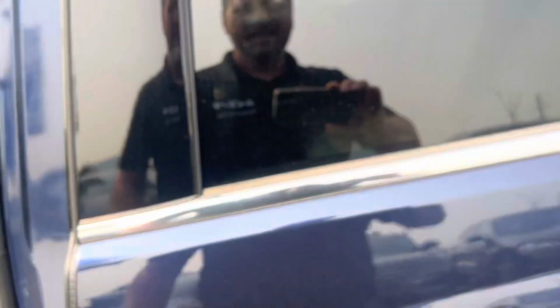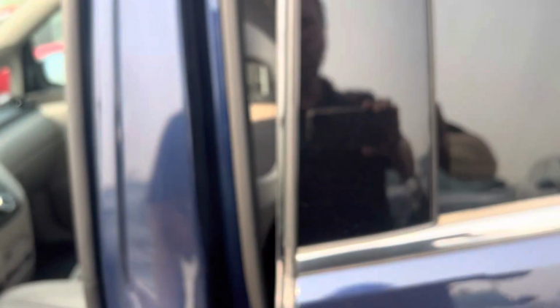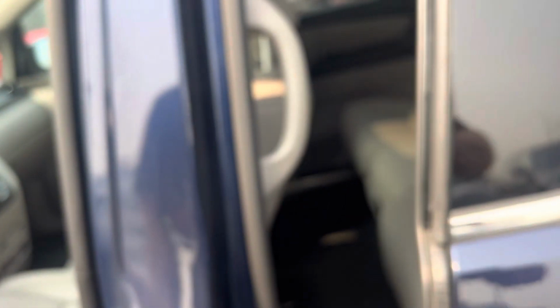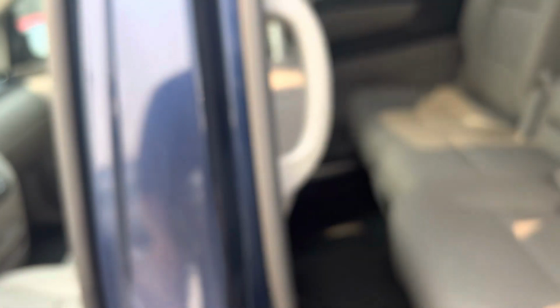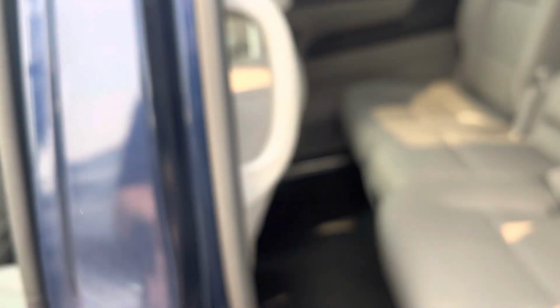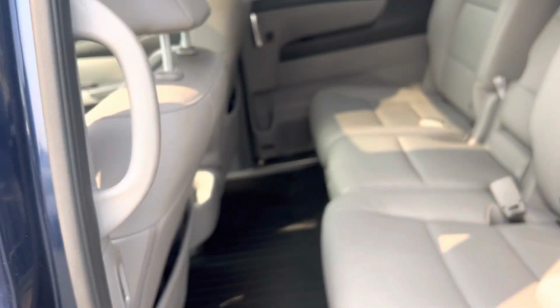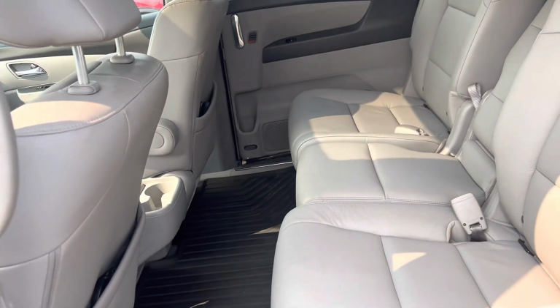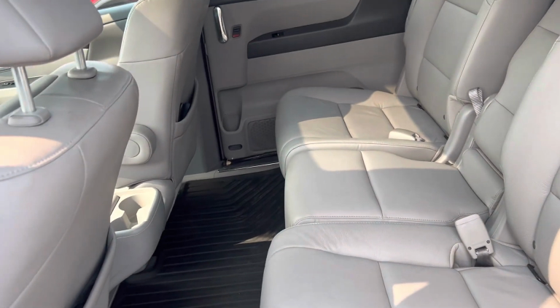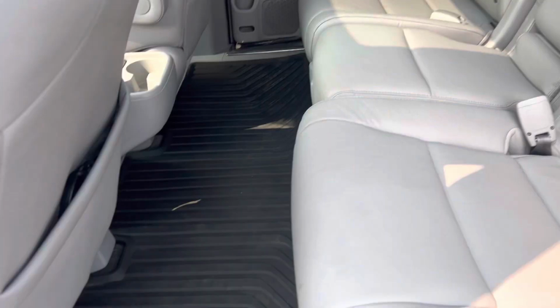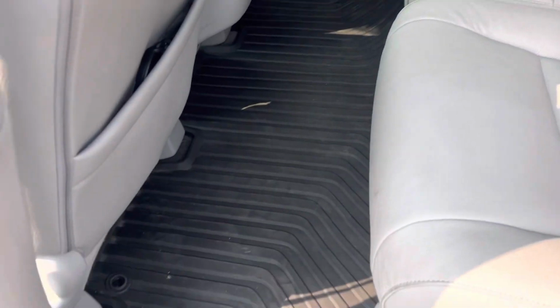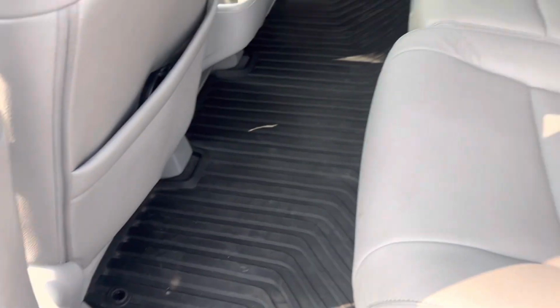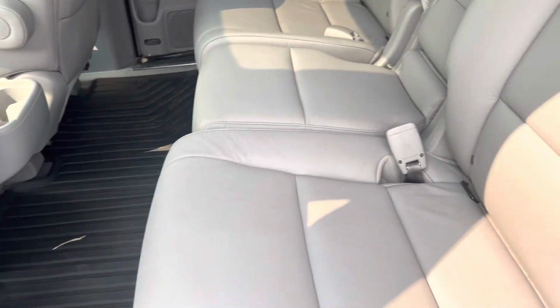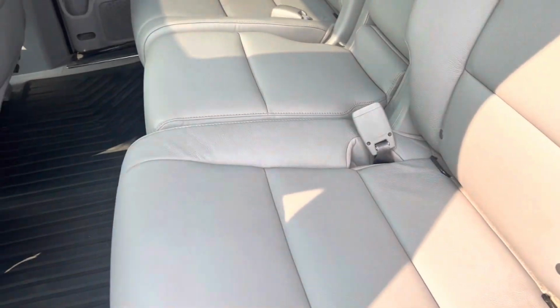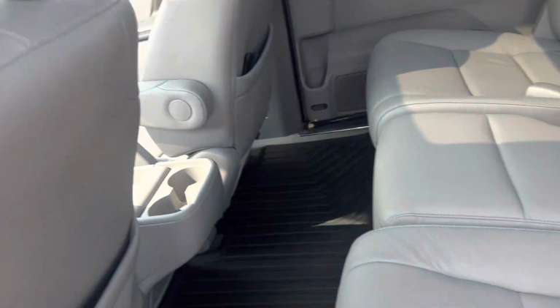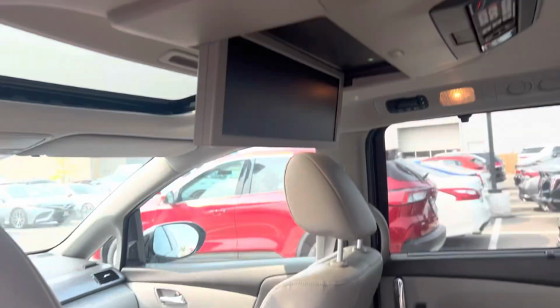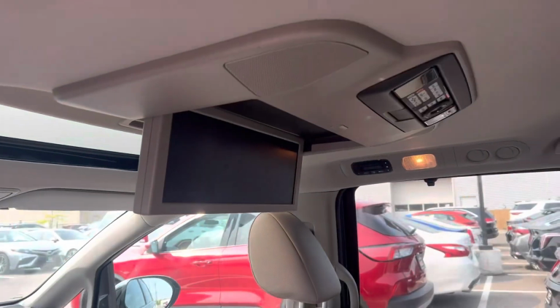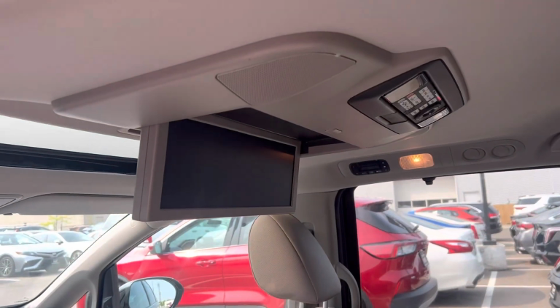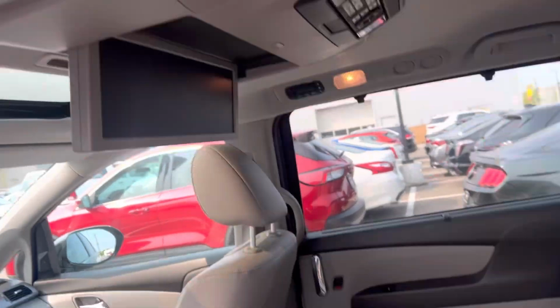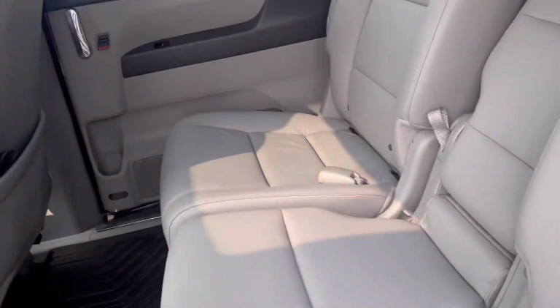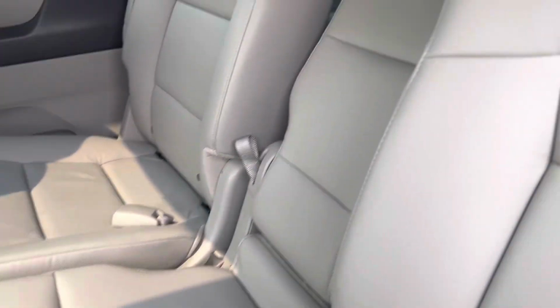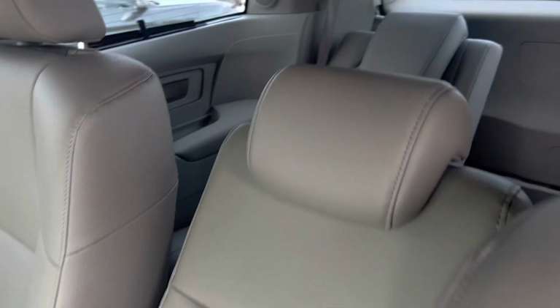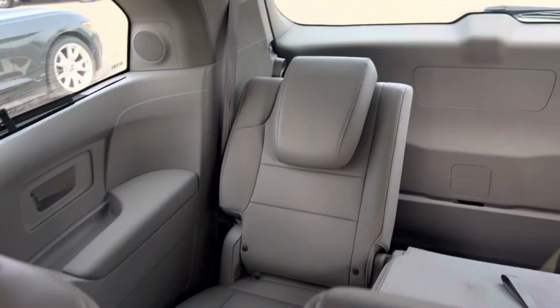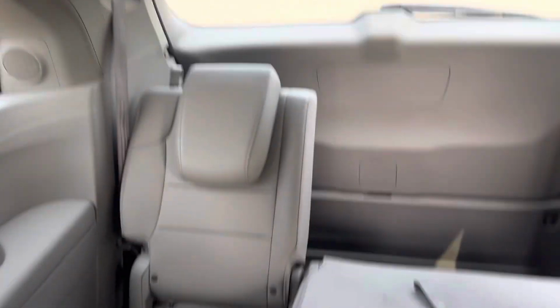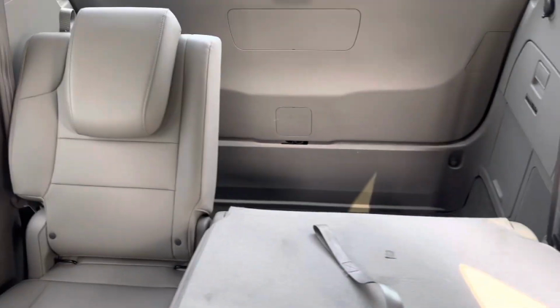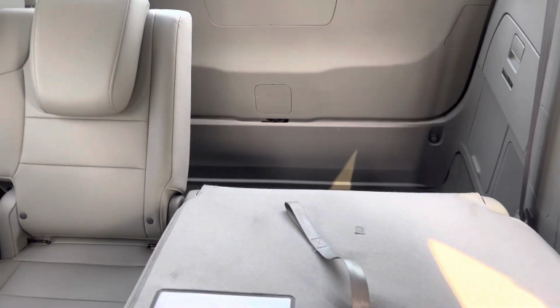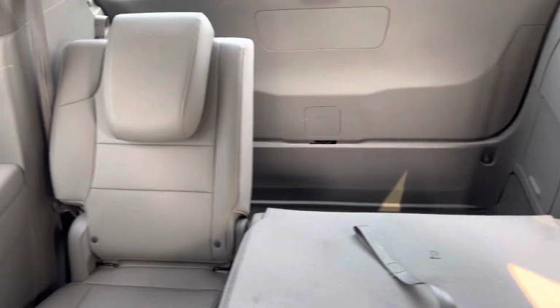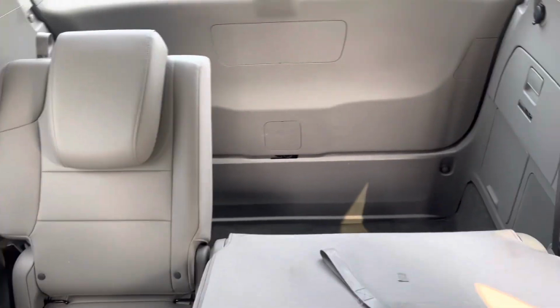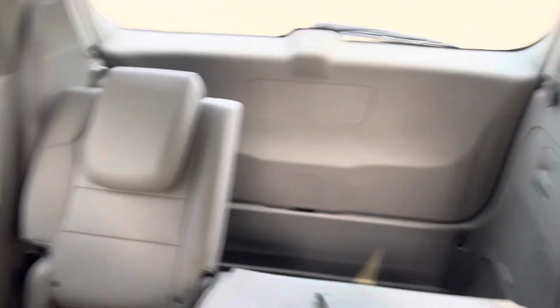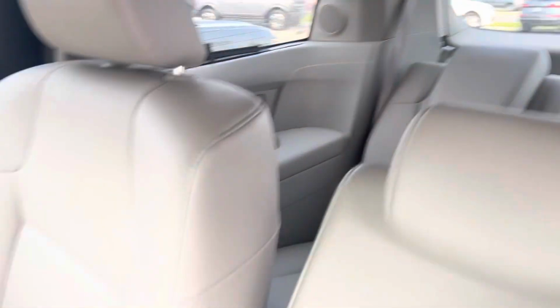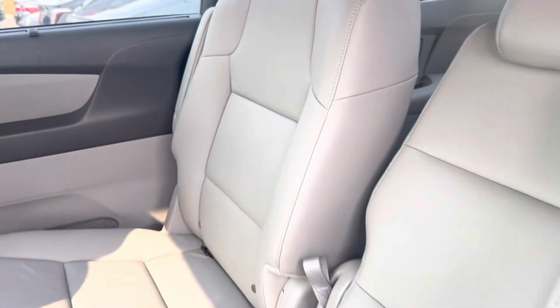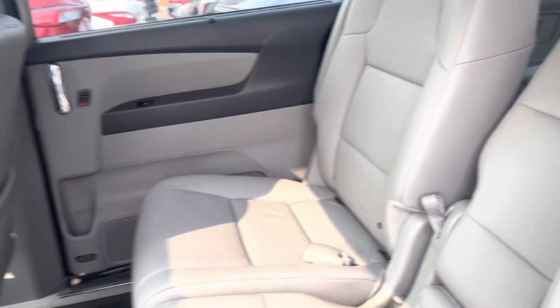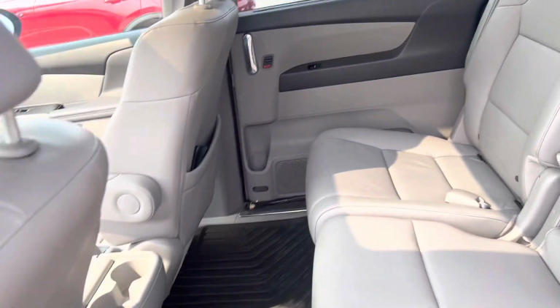Give you a quick look in the back here. Lots of space here. I see rubber mats already in. Beautiful DVD entertainment system, and then extra seats, extra storage. It's got everything you need.